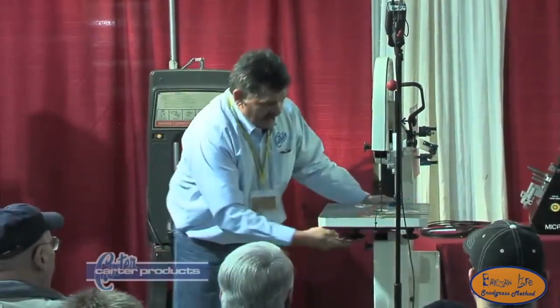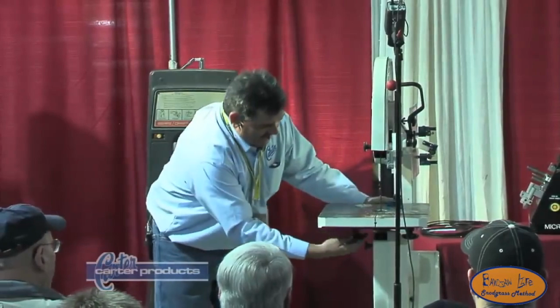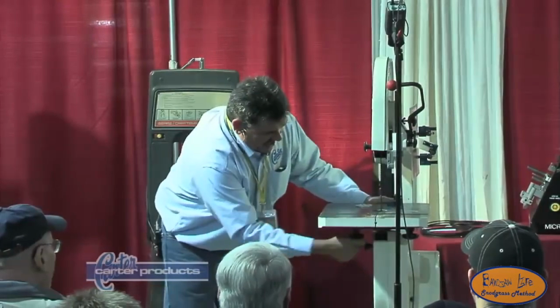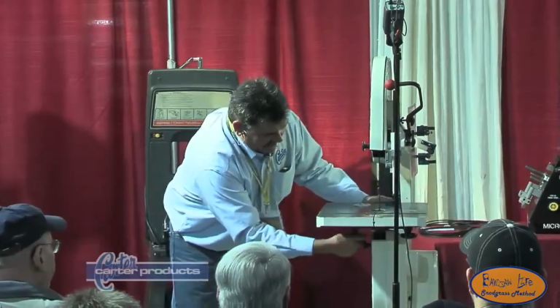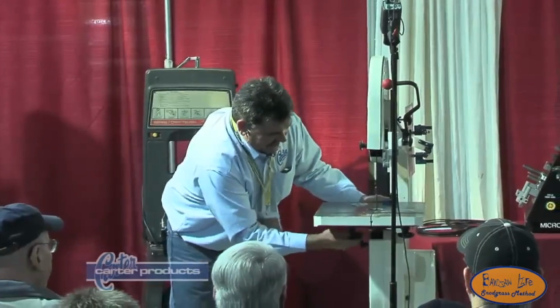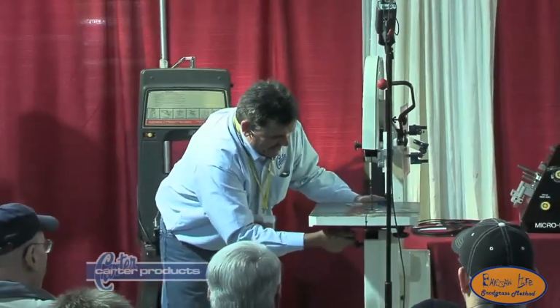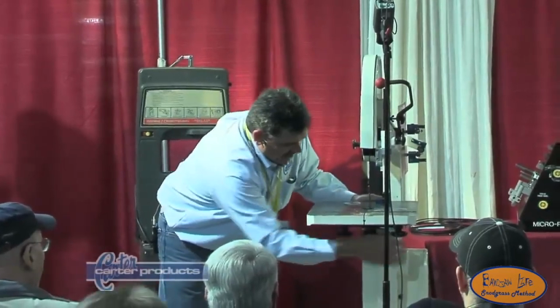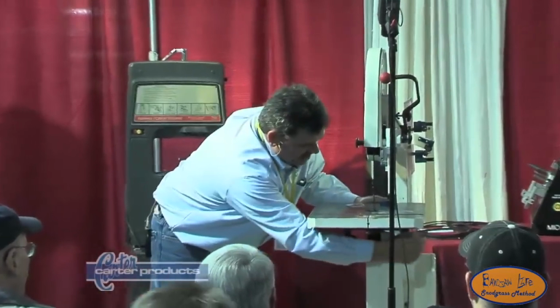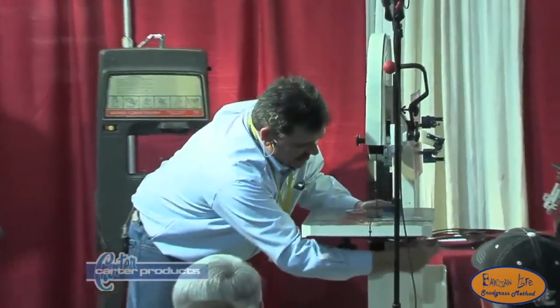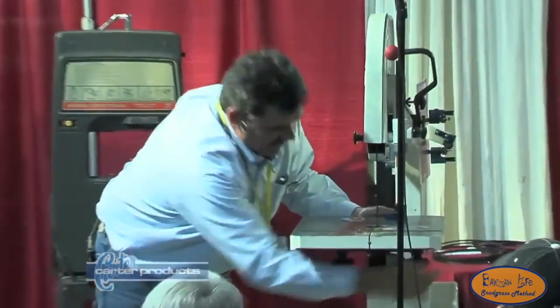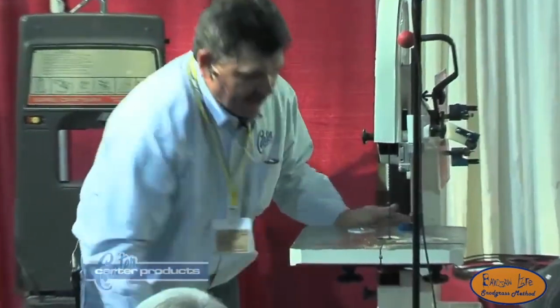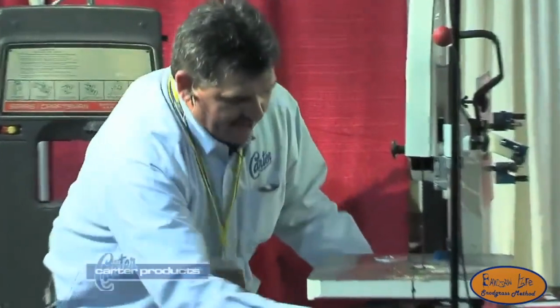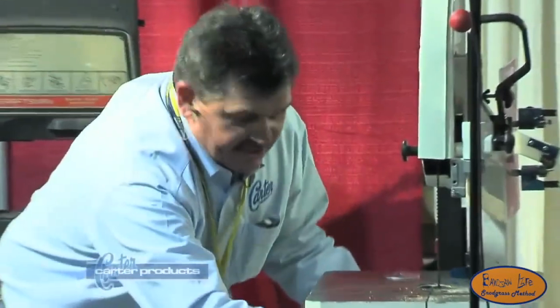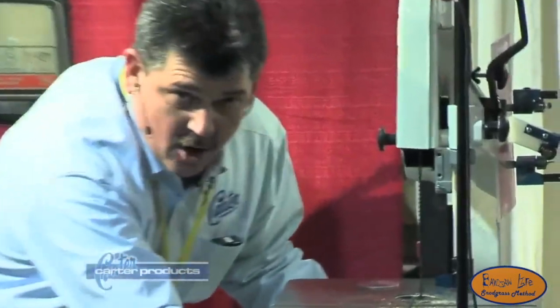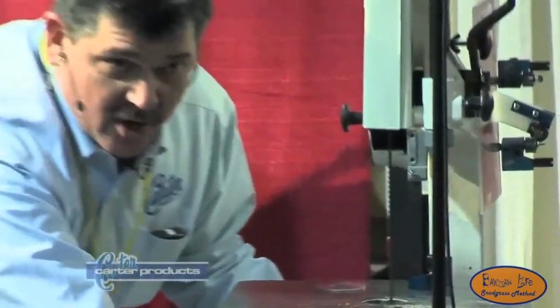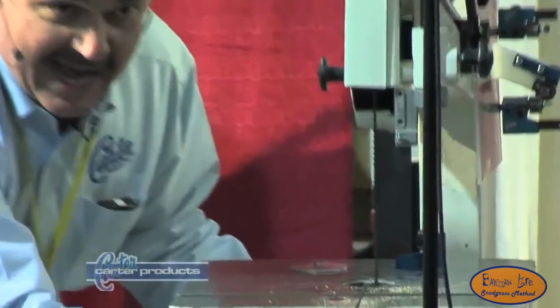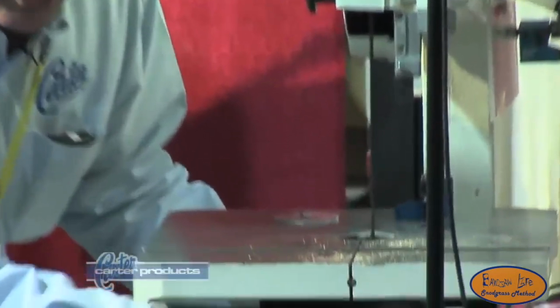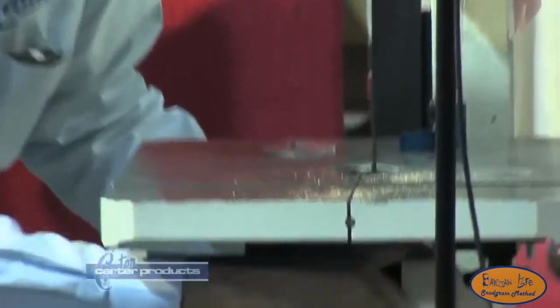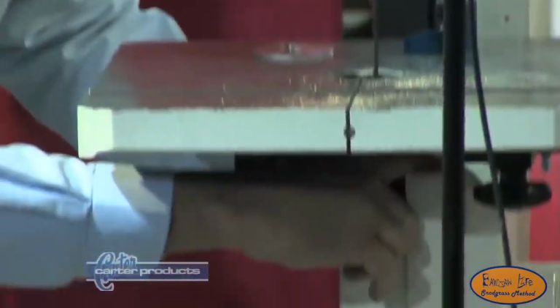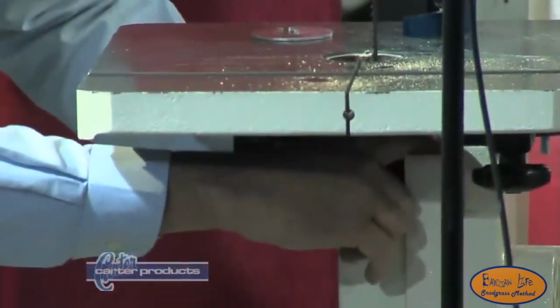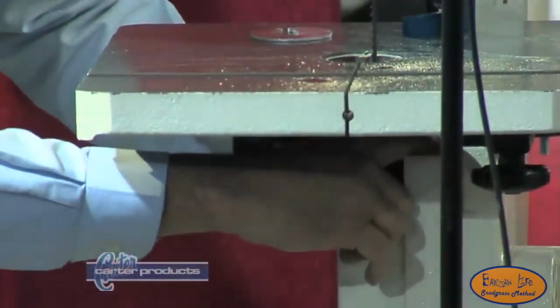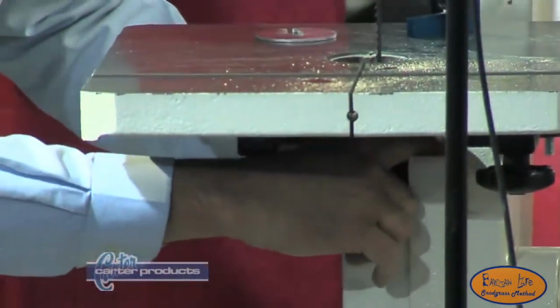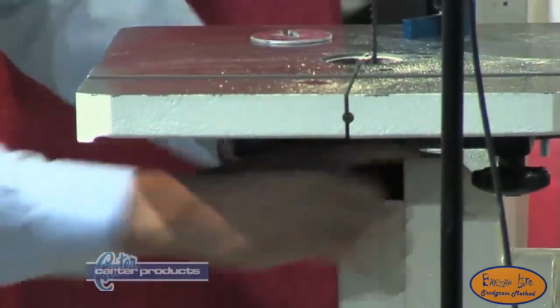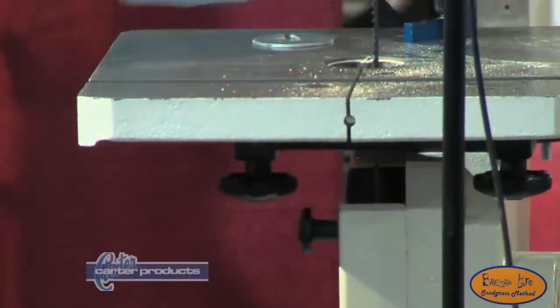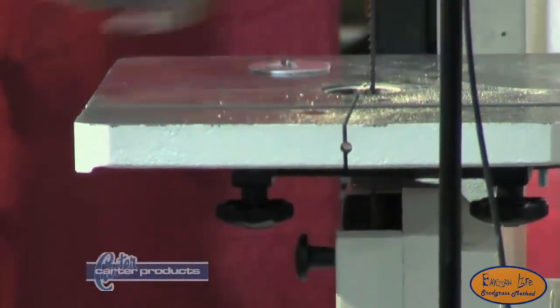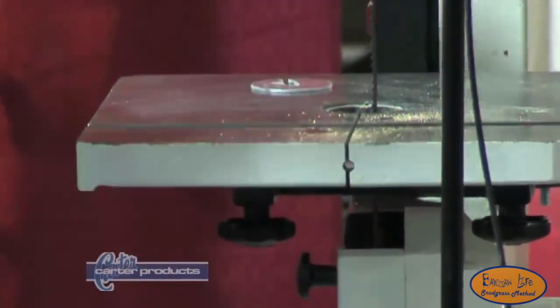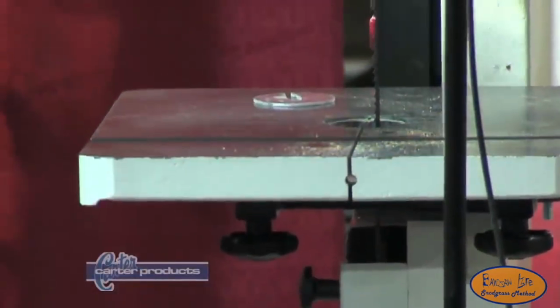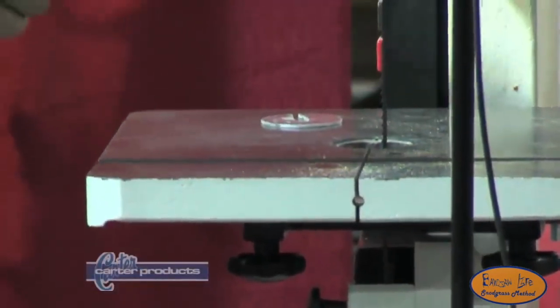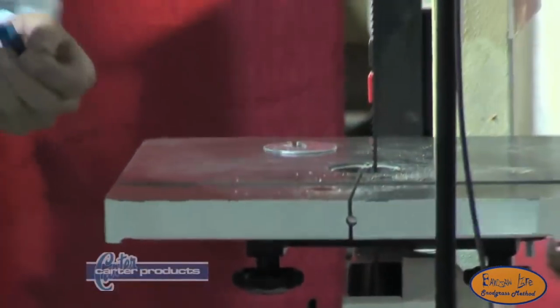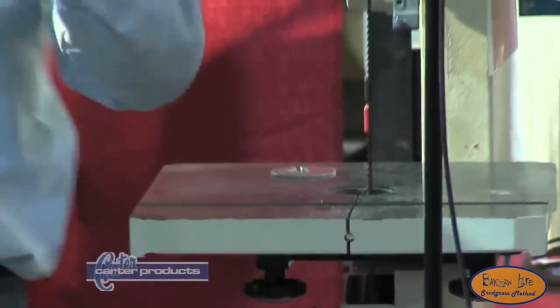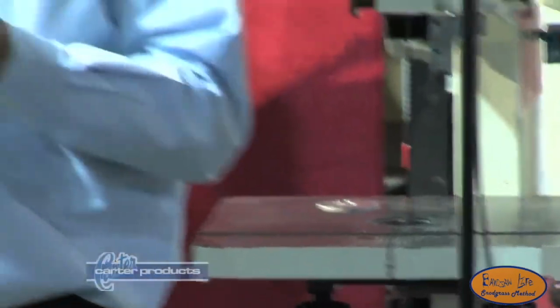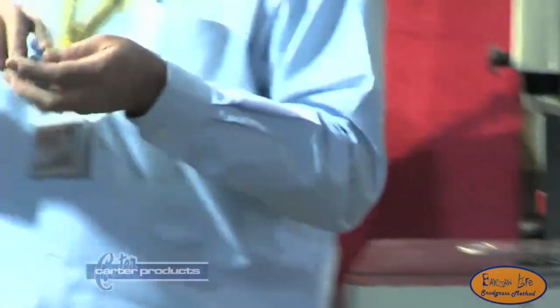You'll notice I do not have to take the table off on this unit because there are no guides underneath the table to adjust. If you've got guides like this, just back them away.